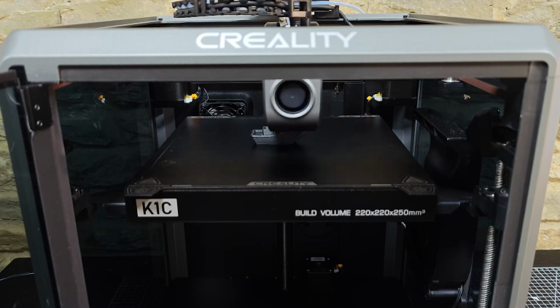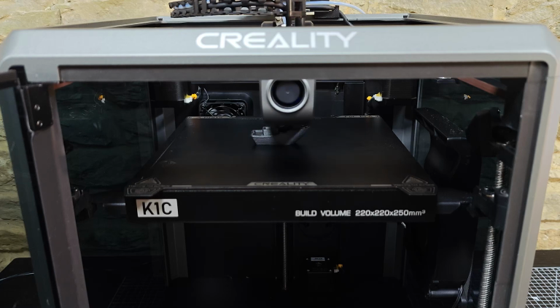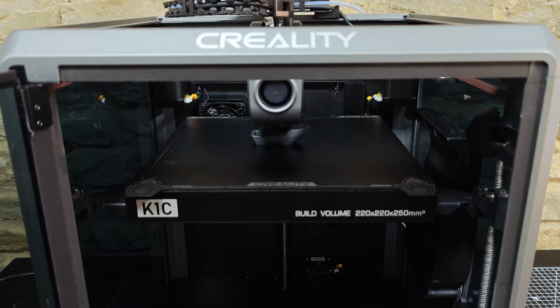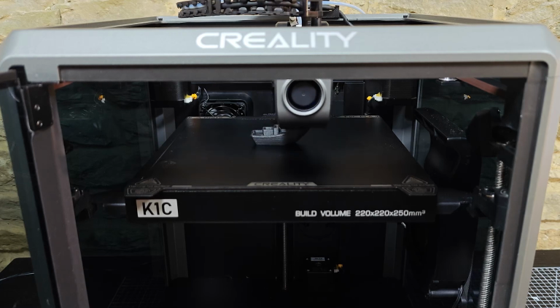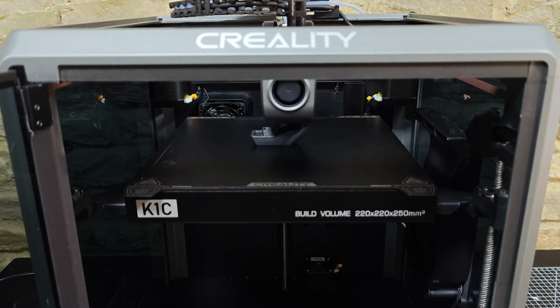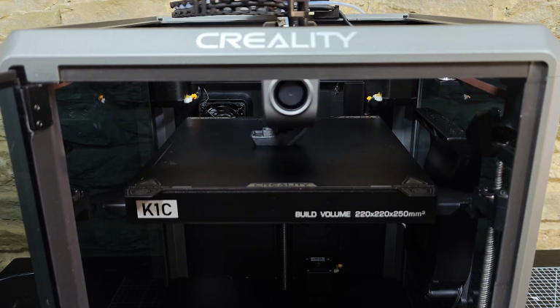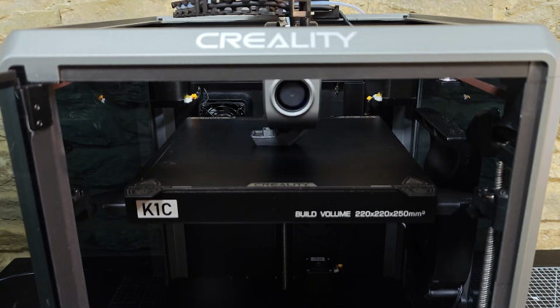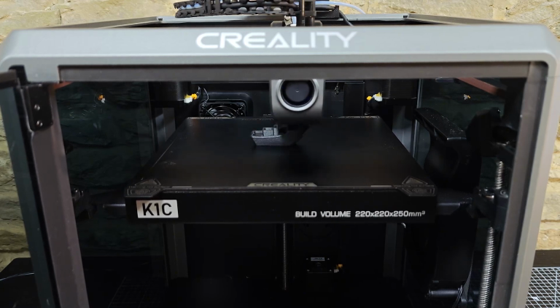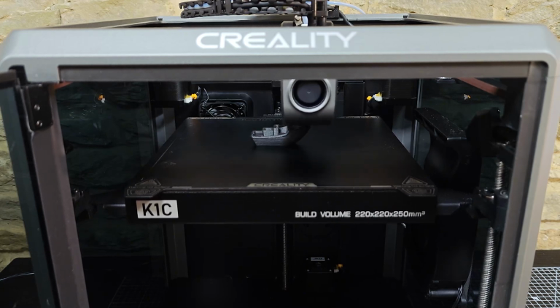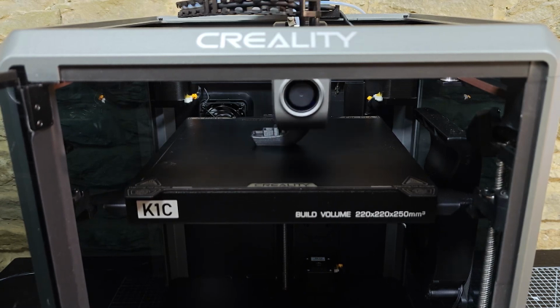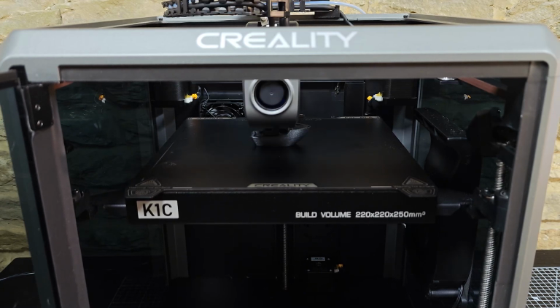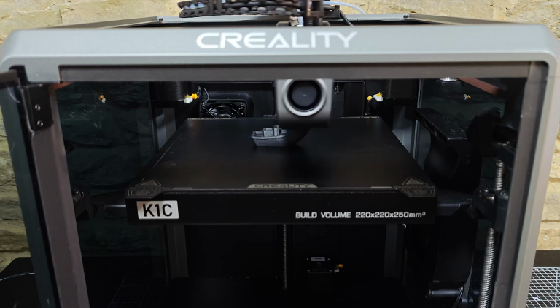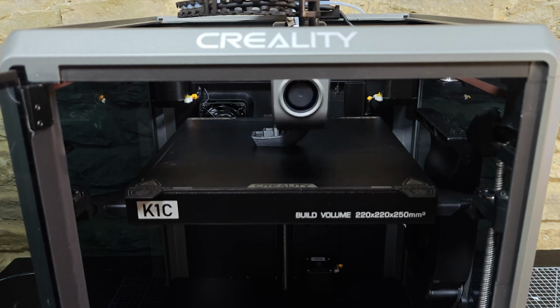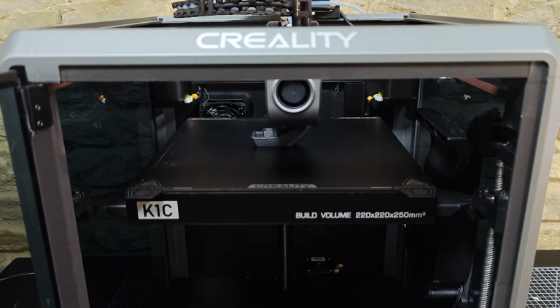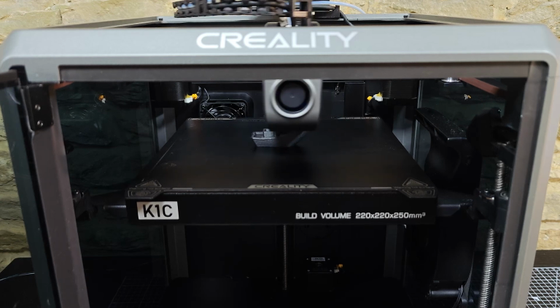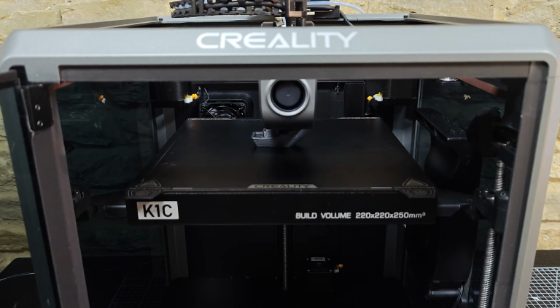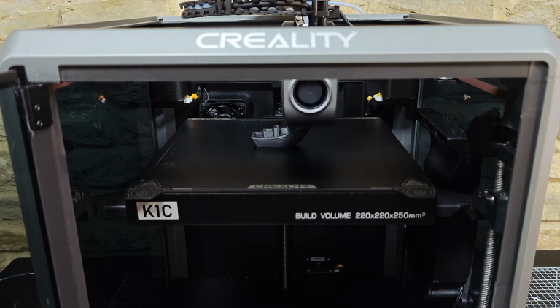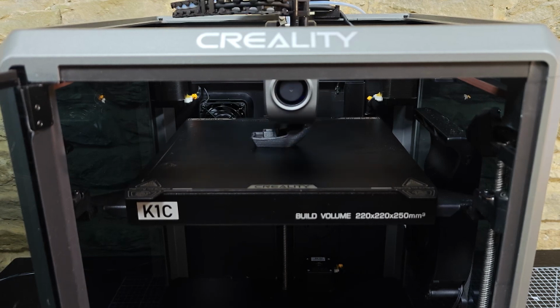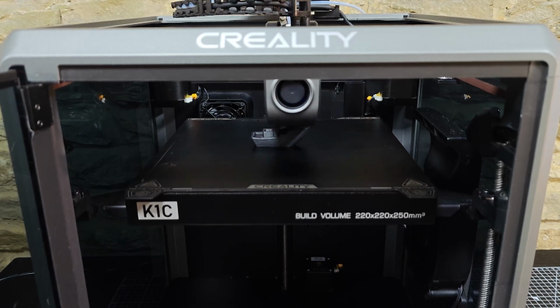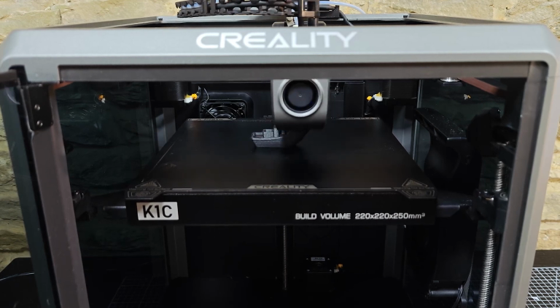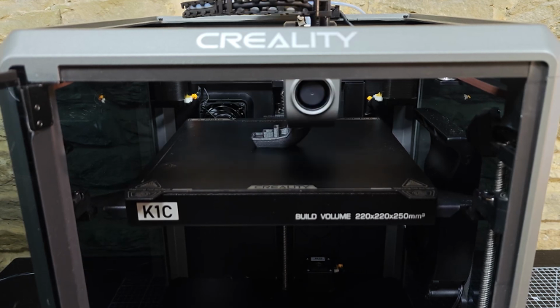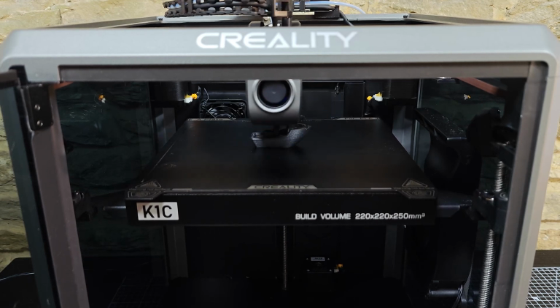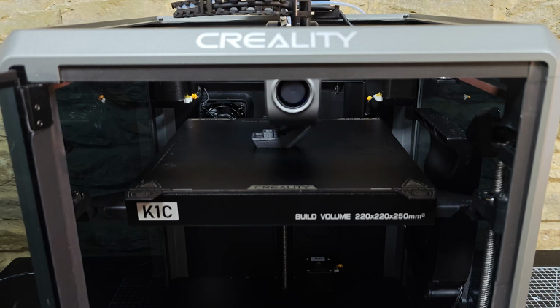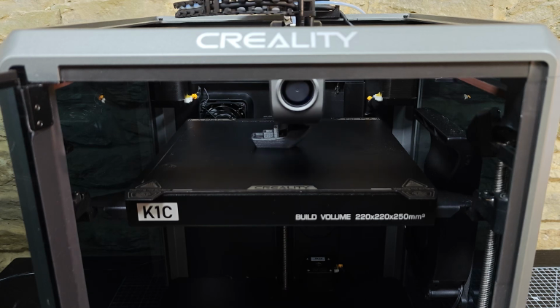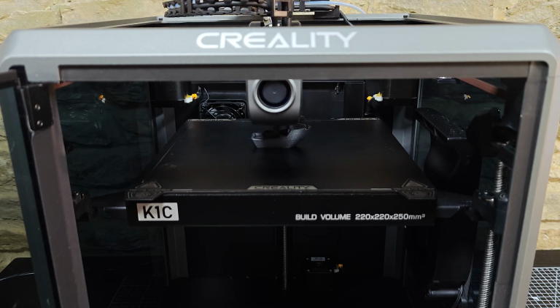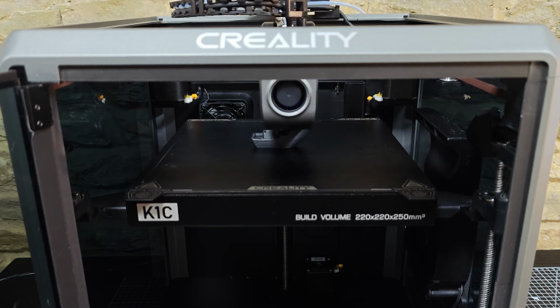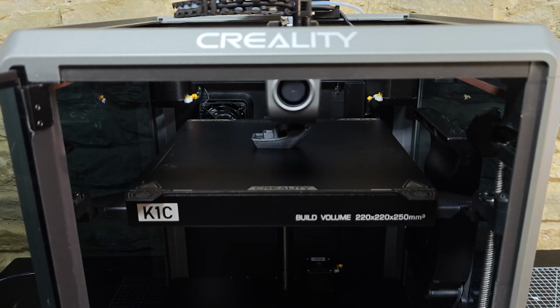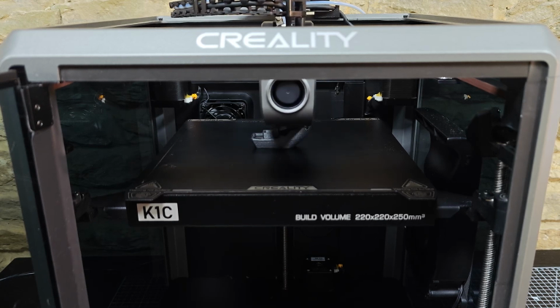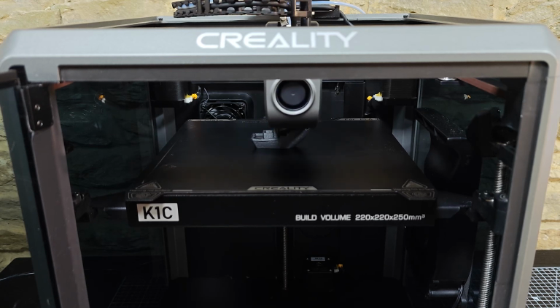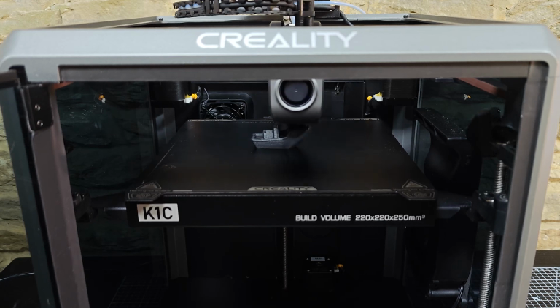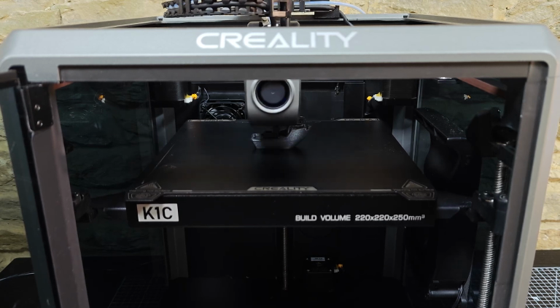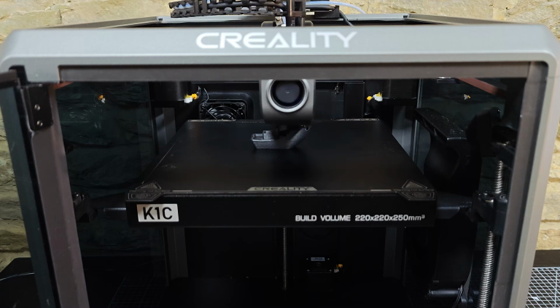The direct drive all-material extruder is made of a special titanium alloy. It can reach temperatures up to 300 degrees C without any problems, so you can pretty much run any material you like in it without ever having to change a nozzle.